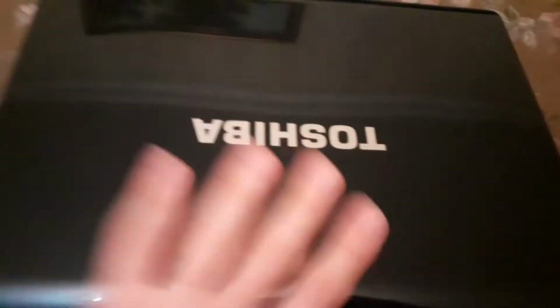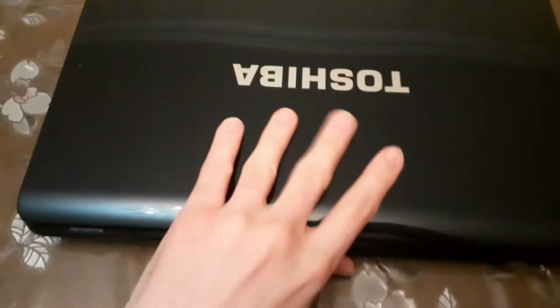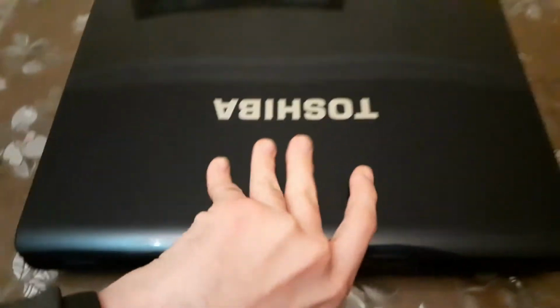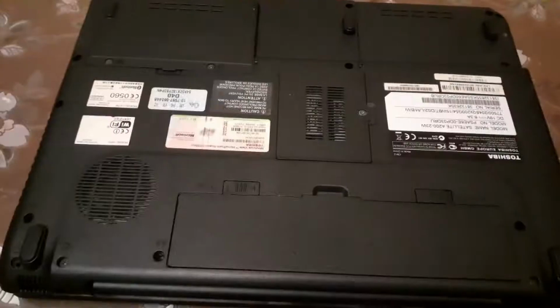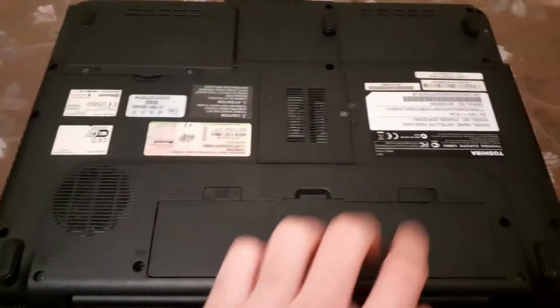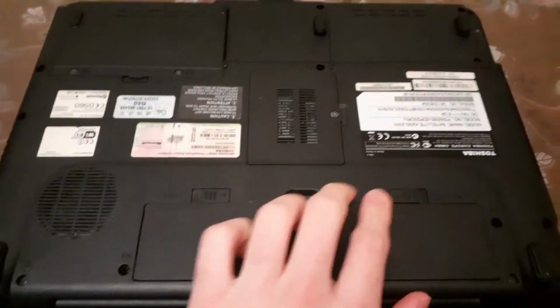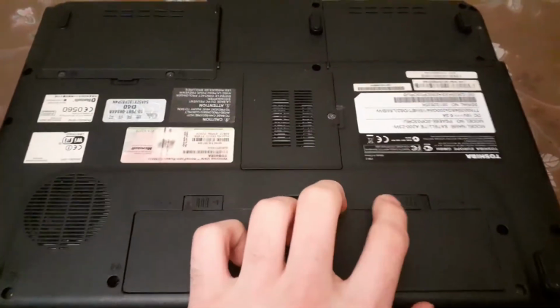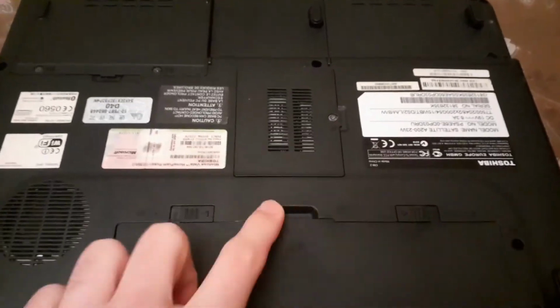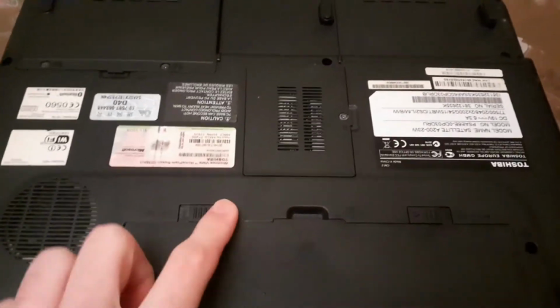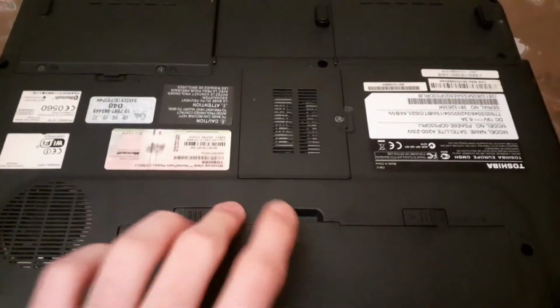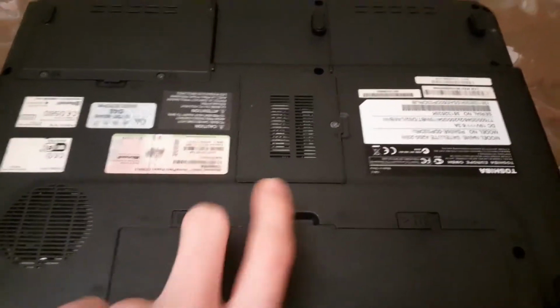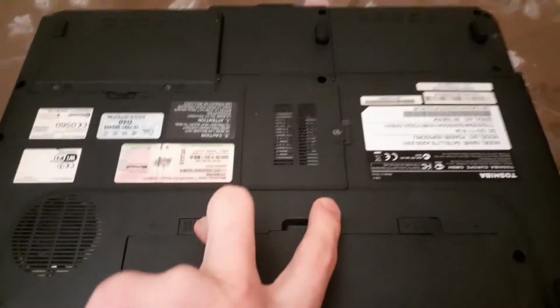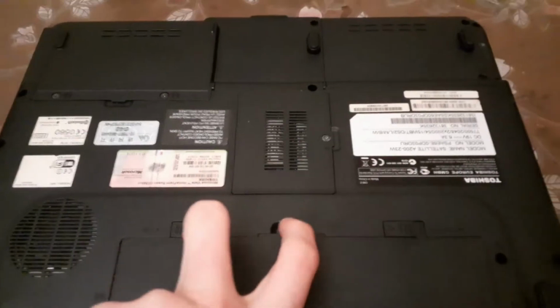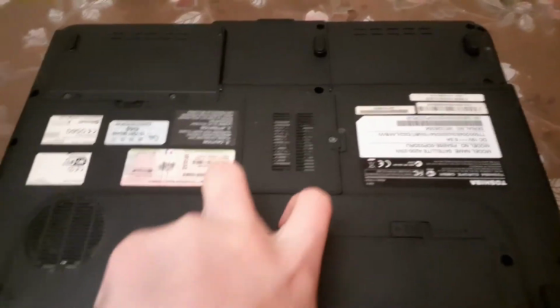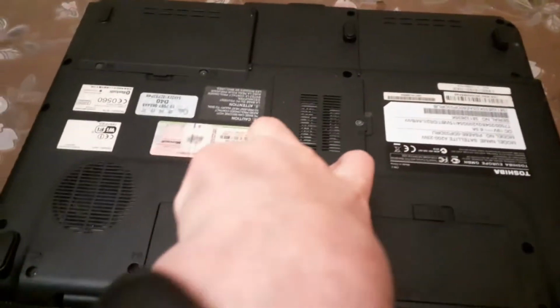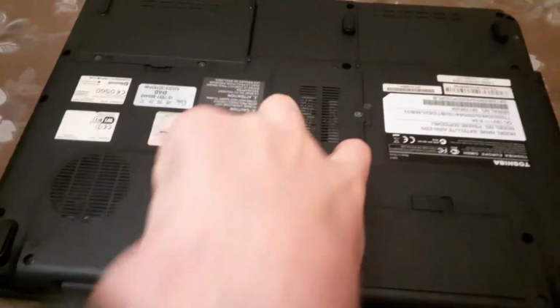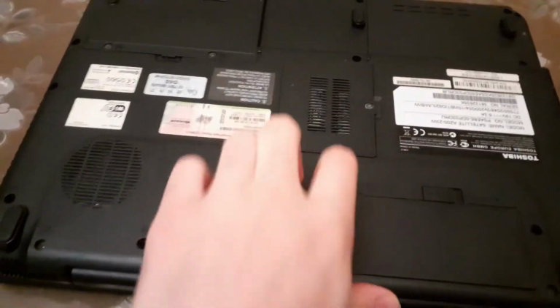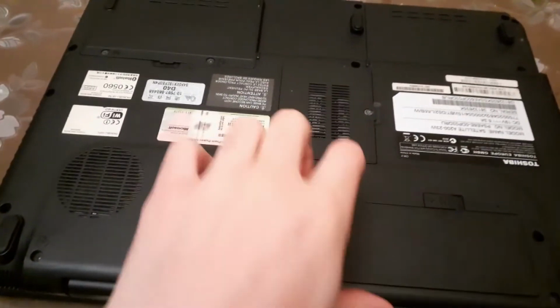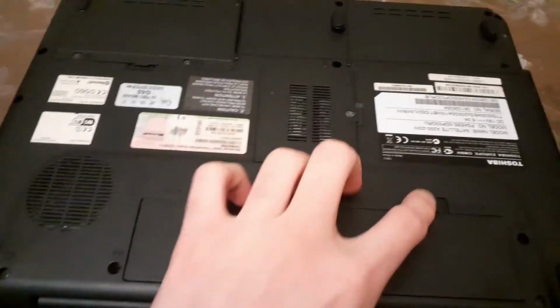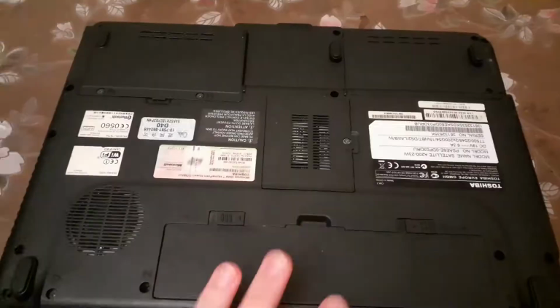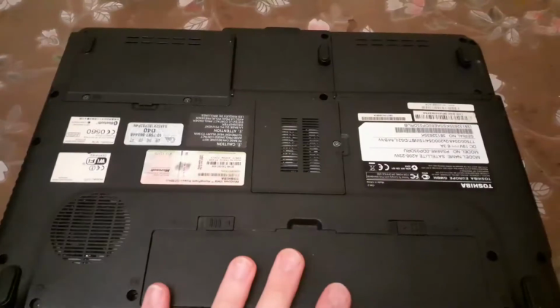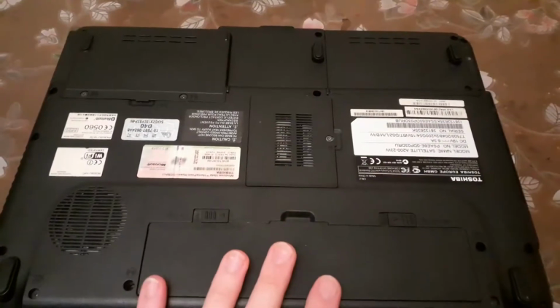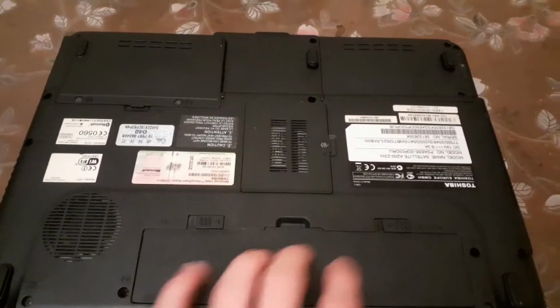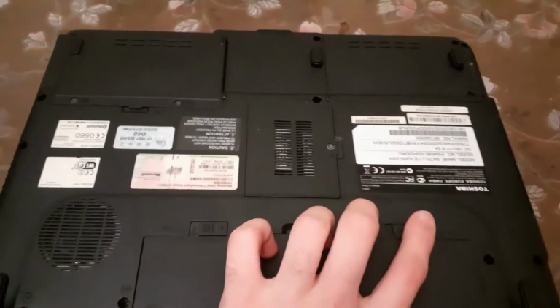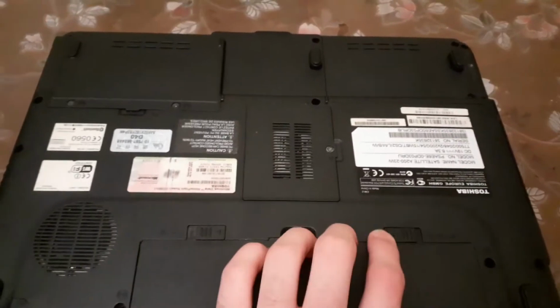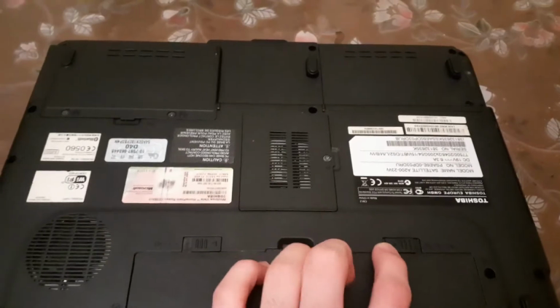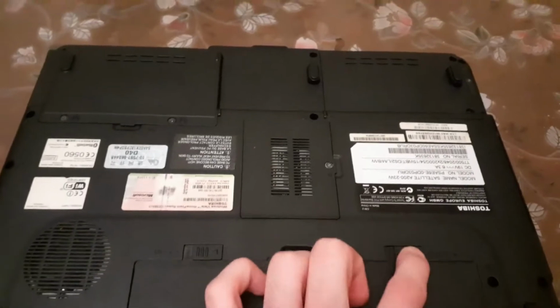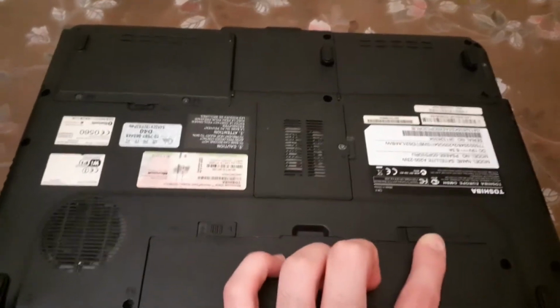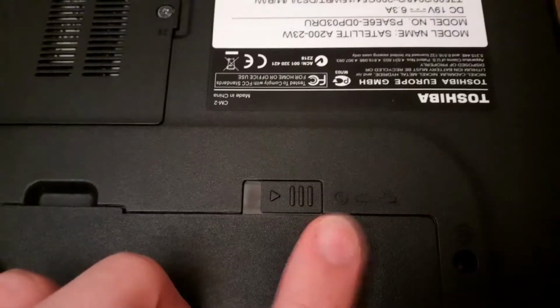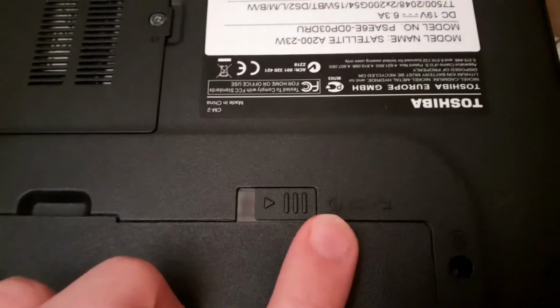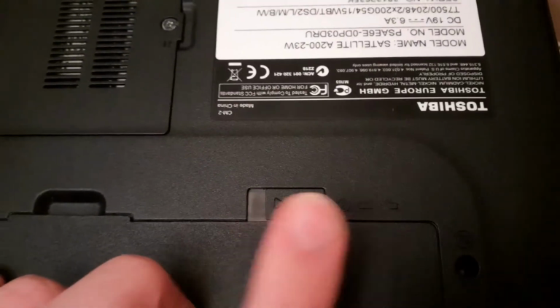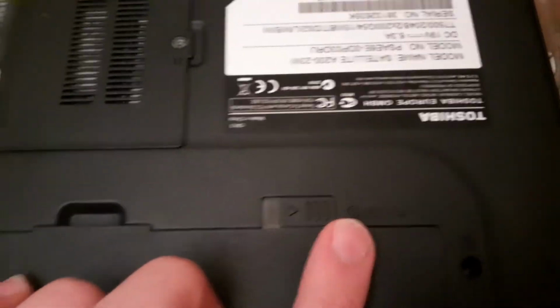So you have the laptop, you unplug the battery, open this and then hold that, and then unplug the battery — so you do this to unlock the battery.